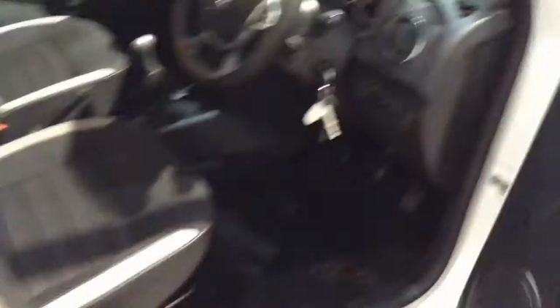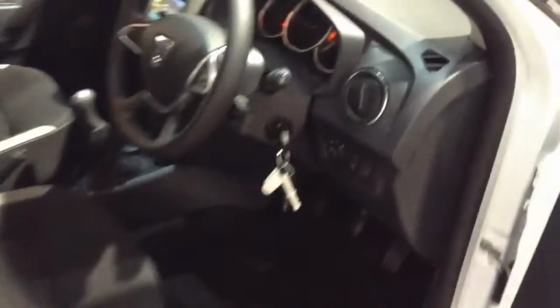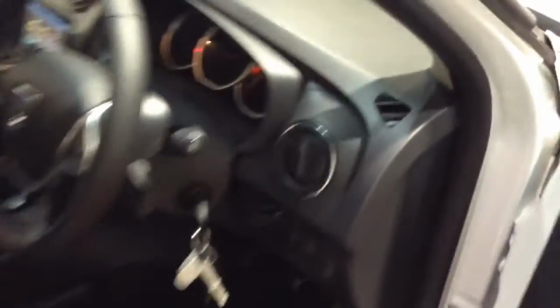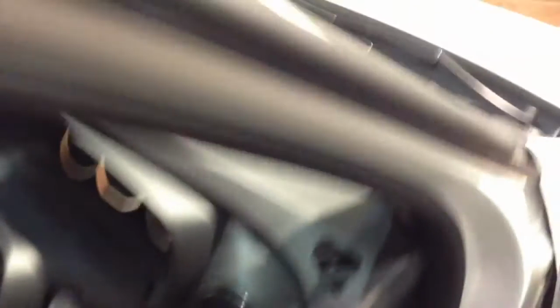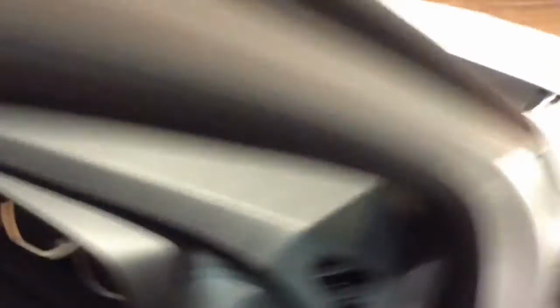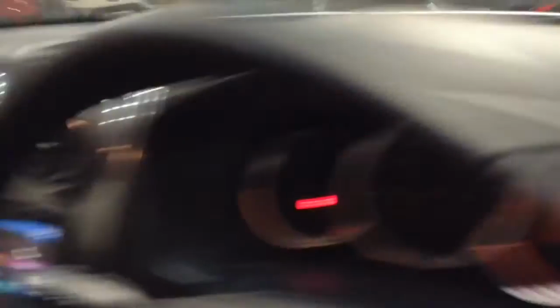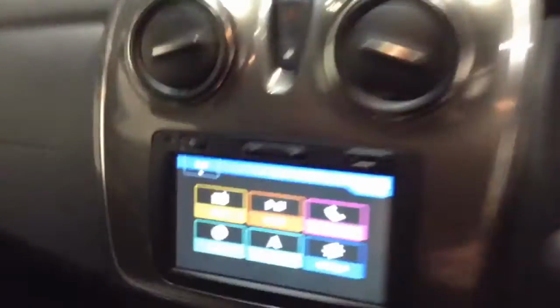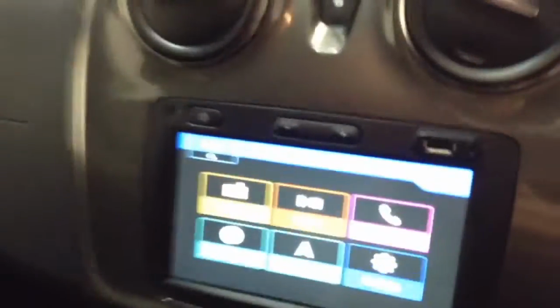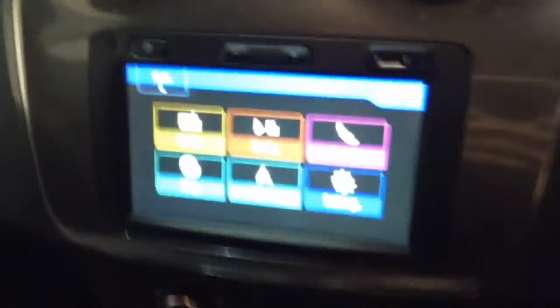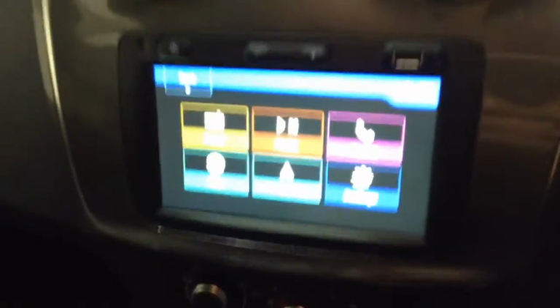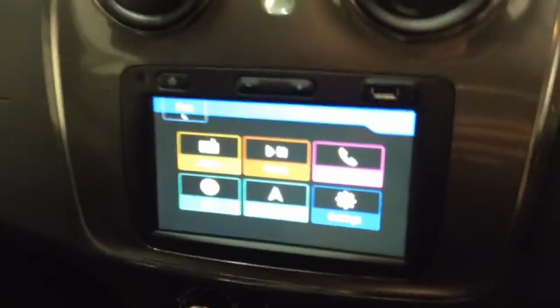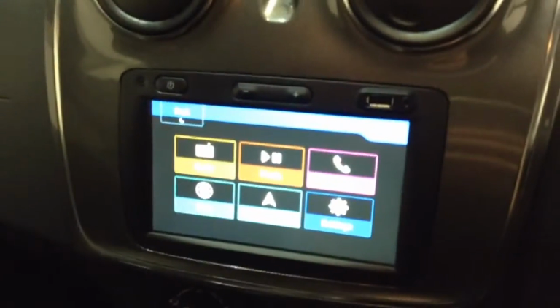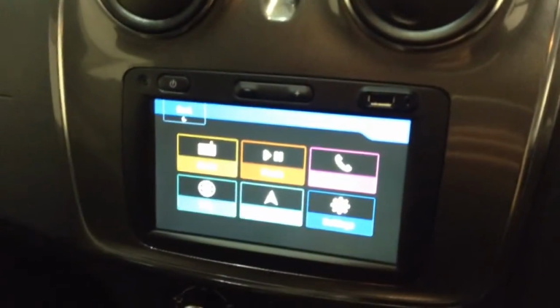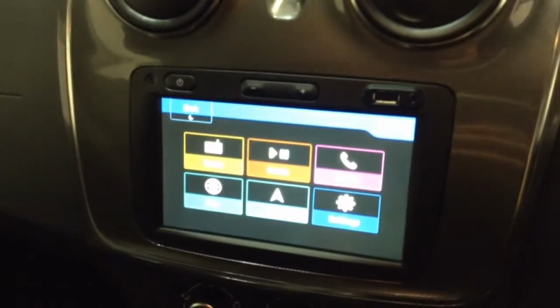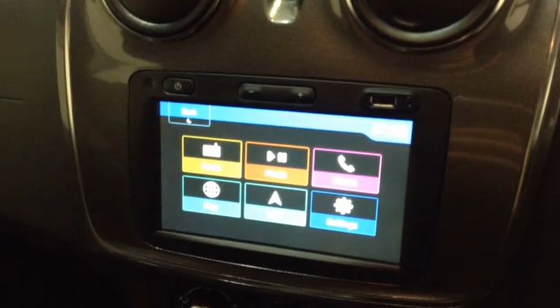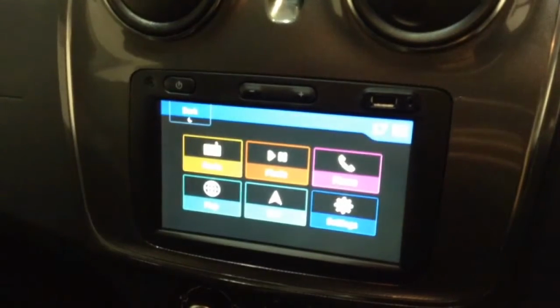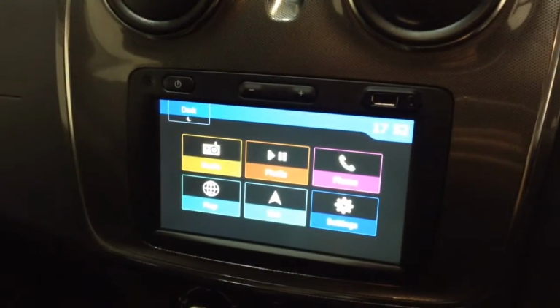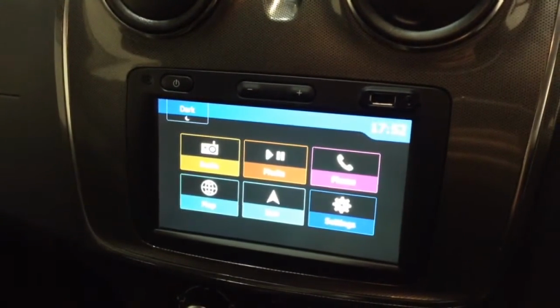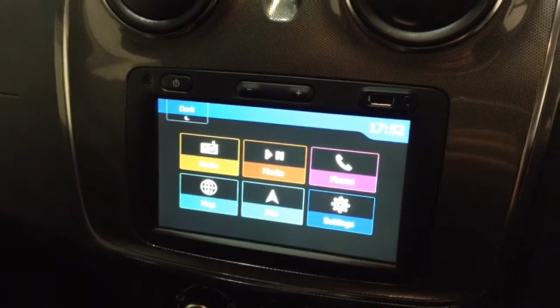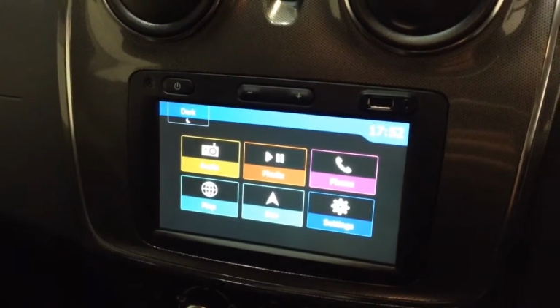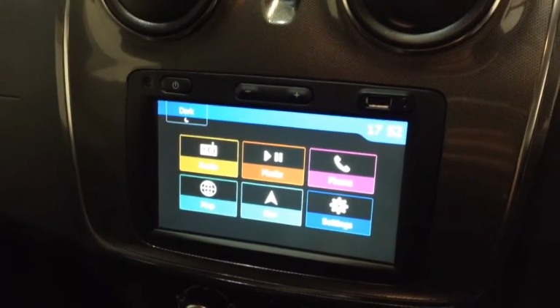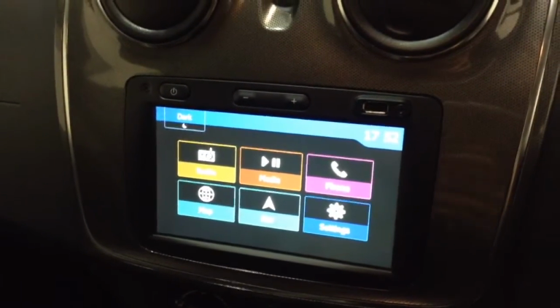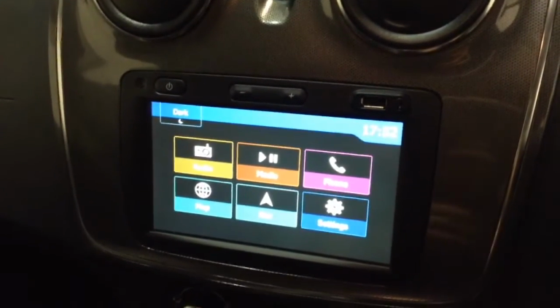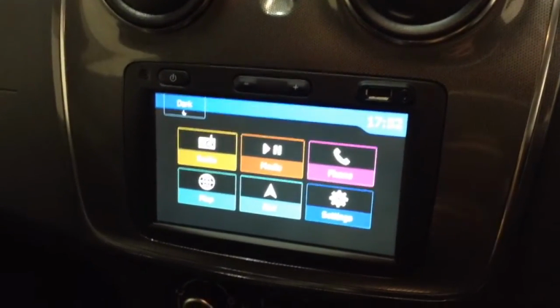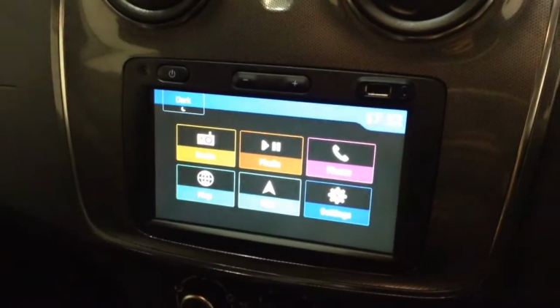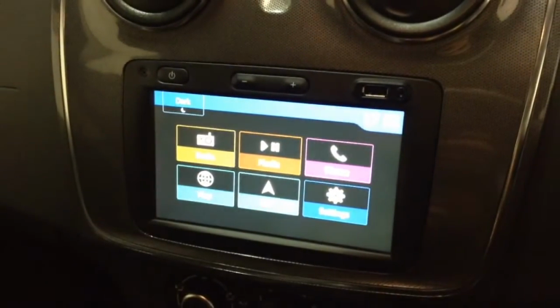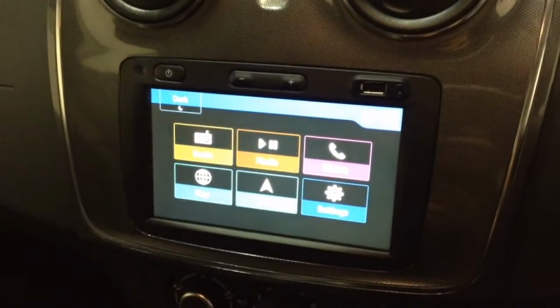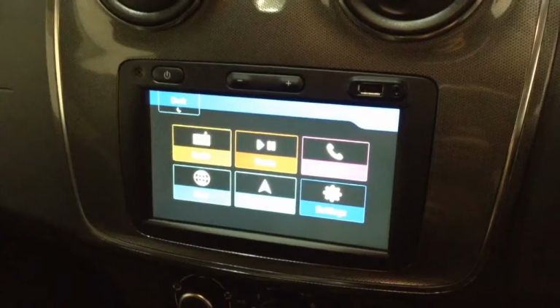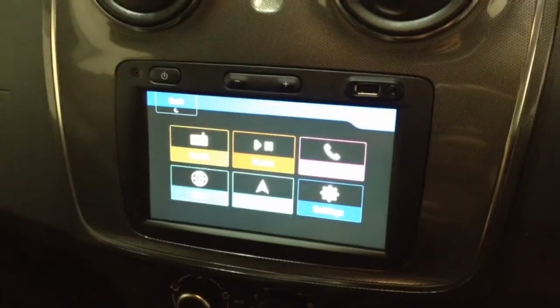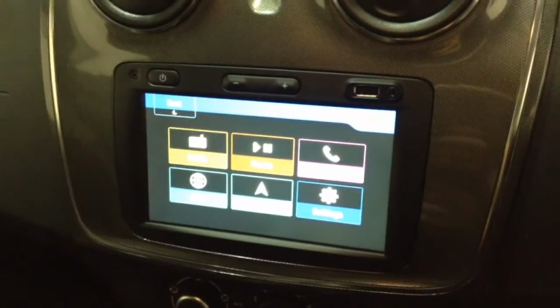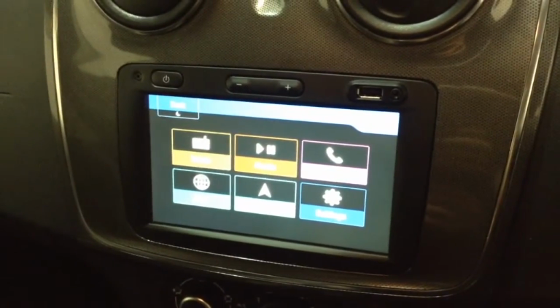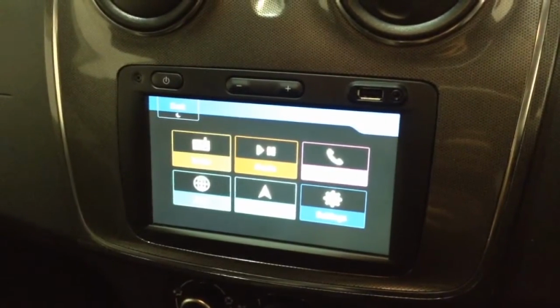Into the front of the vehicle and onto the centre console you'll find your radio display. This vehicle is also equipped with Bluetooth technology to allow you to make phone calls safely whilst on the move, and additionally you can stream media from Bluetooth compatible devices straight to the vehicle without the need for any wires.